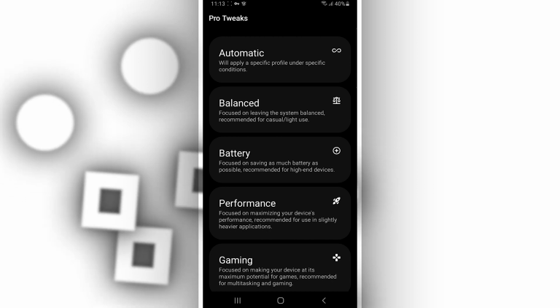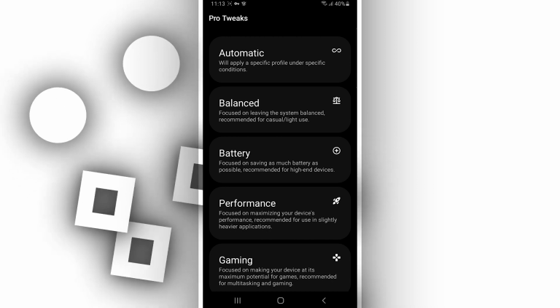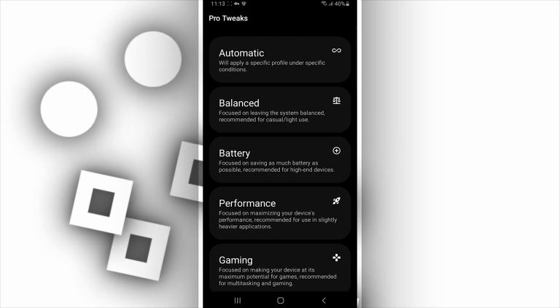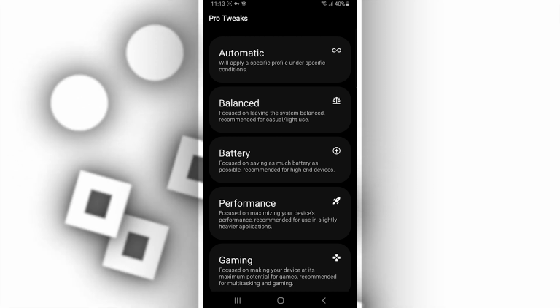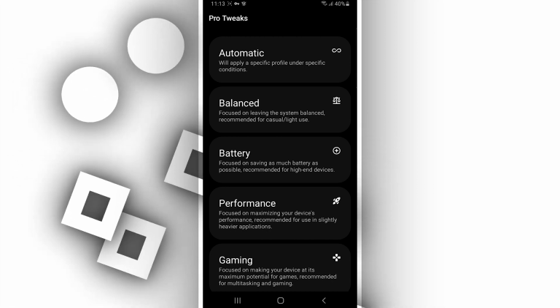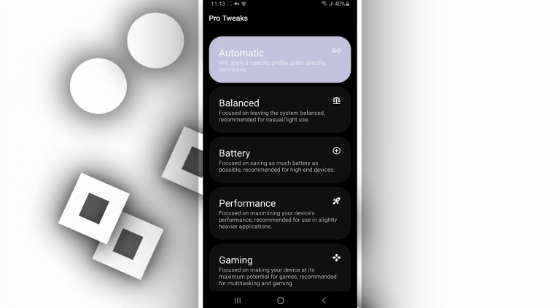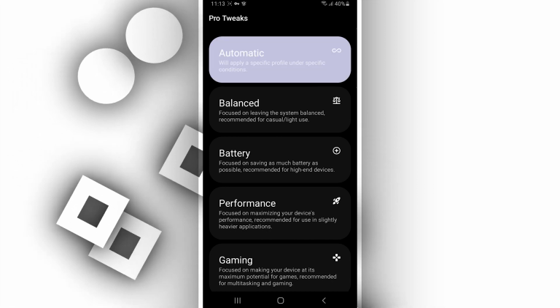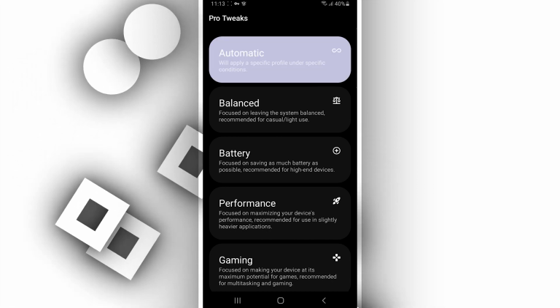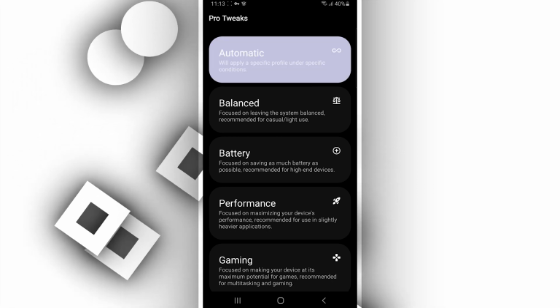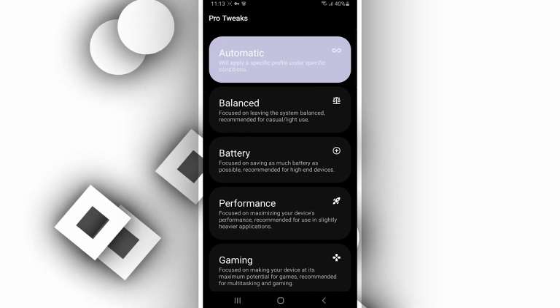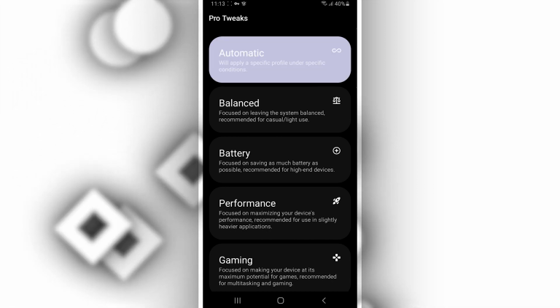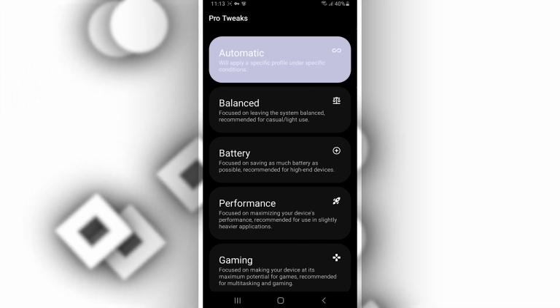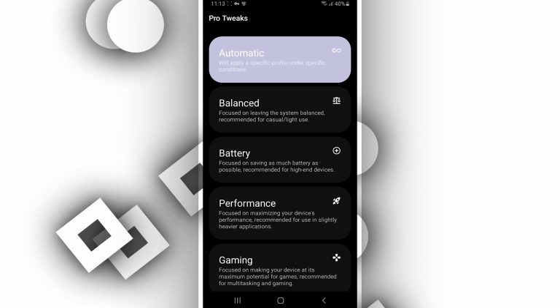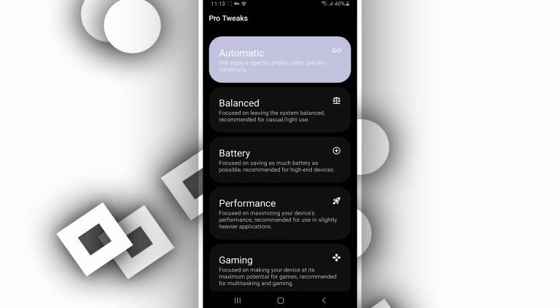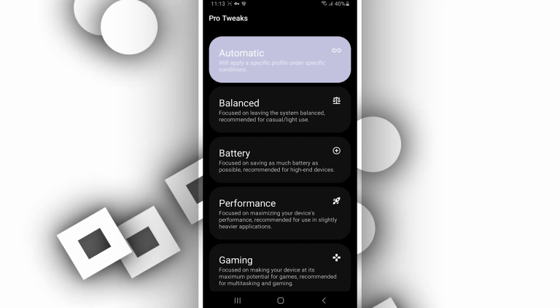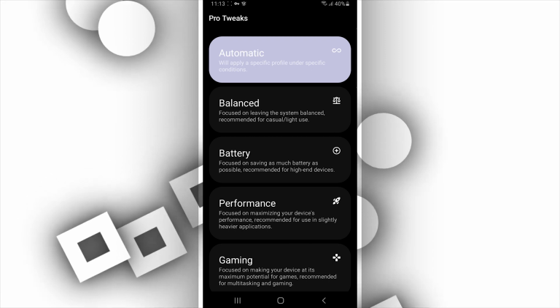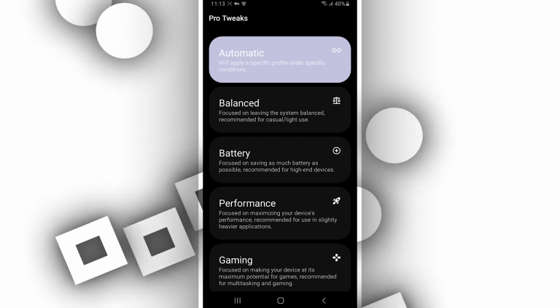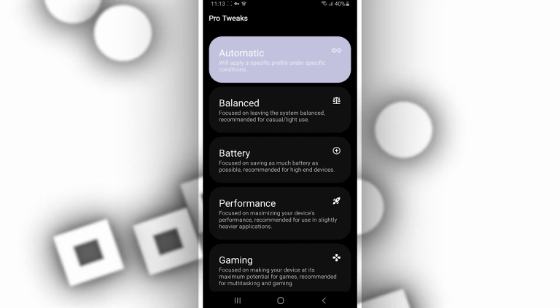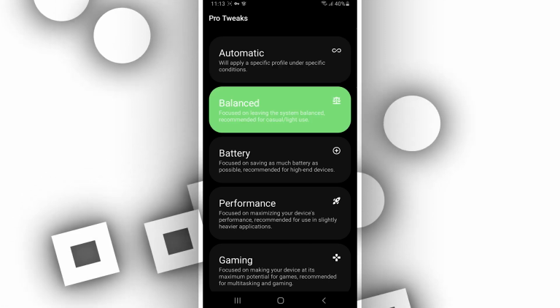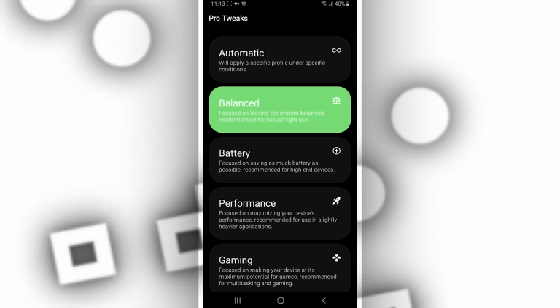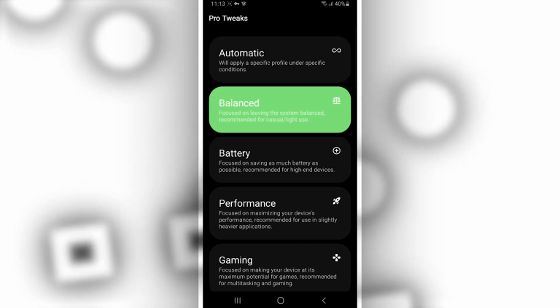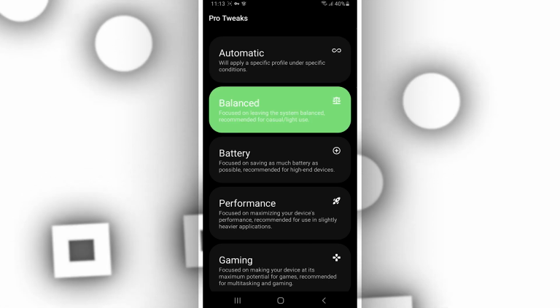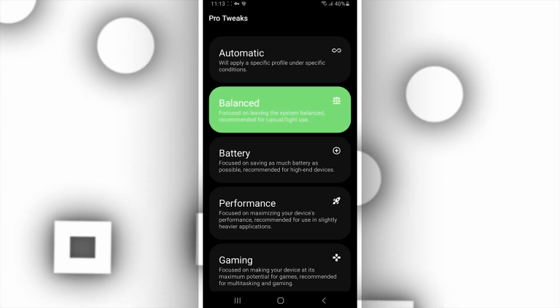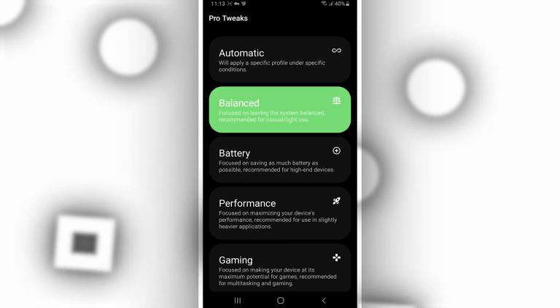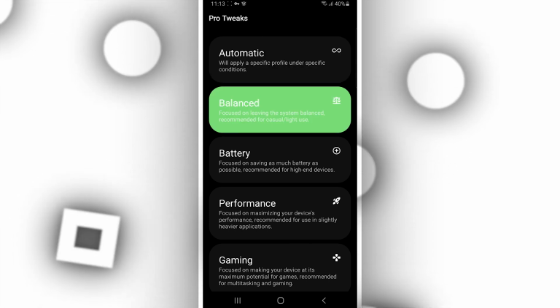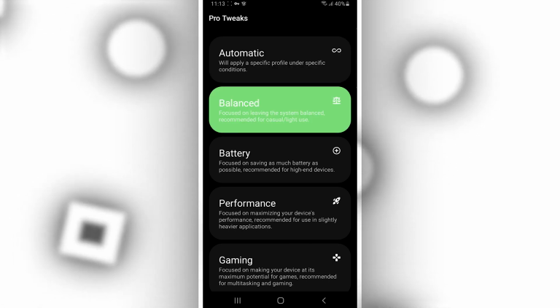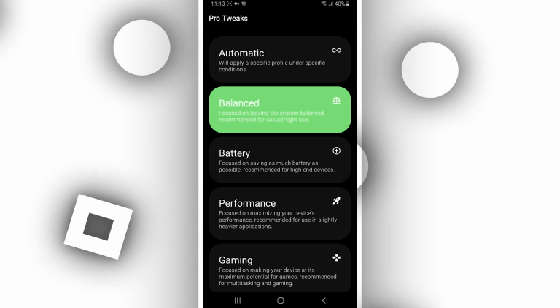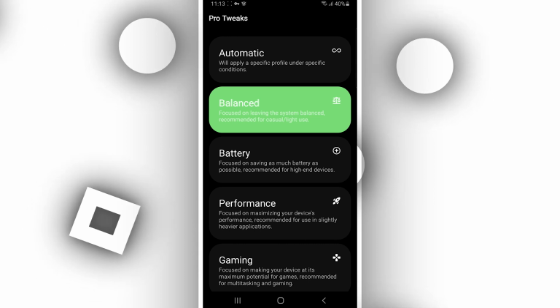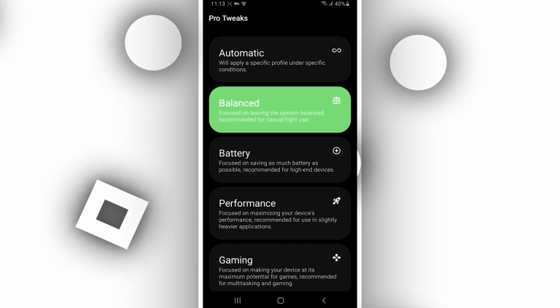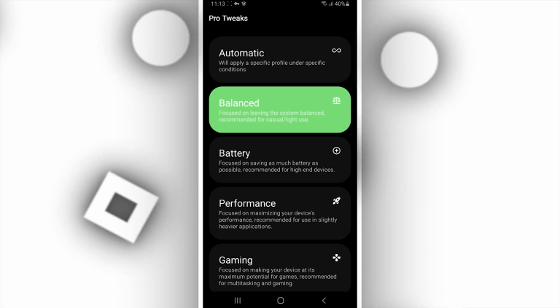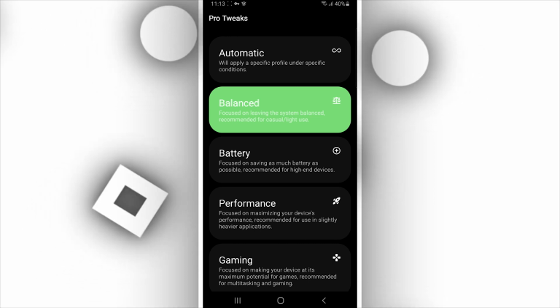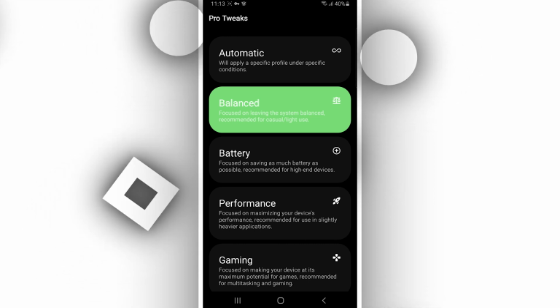There are five modes on the app. The automatic mode, which will apply a specific profile under specific conditions. The balanced mode, focused on leaving the system balanced, recommended for casual light use.